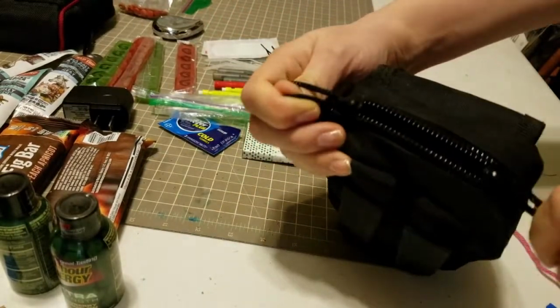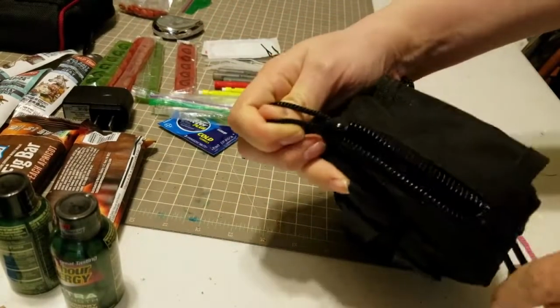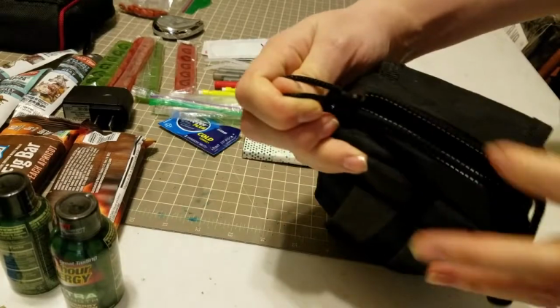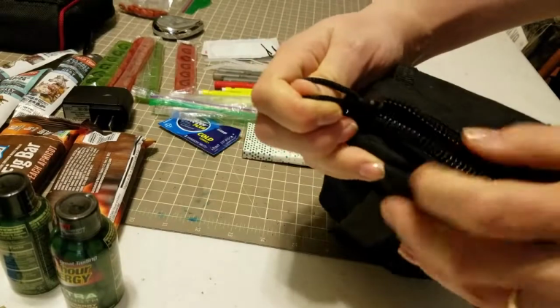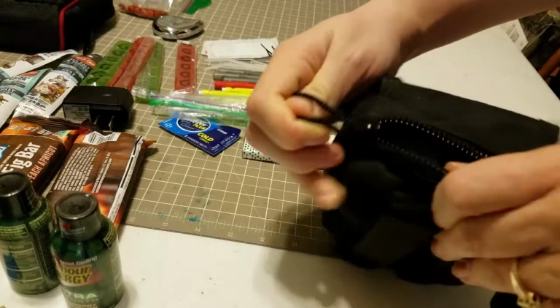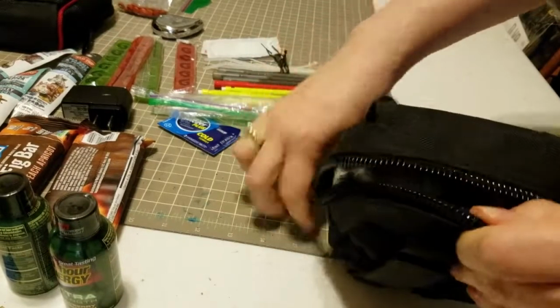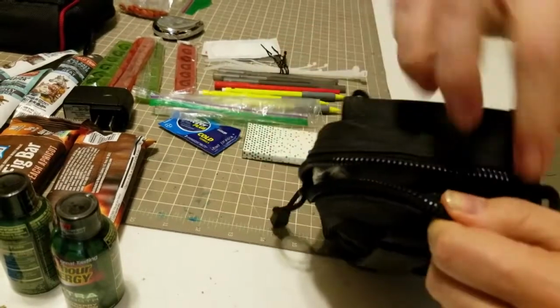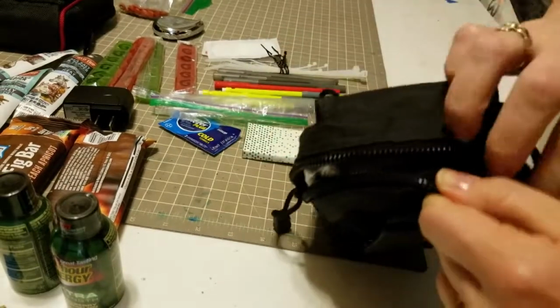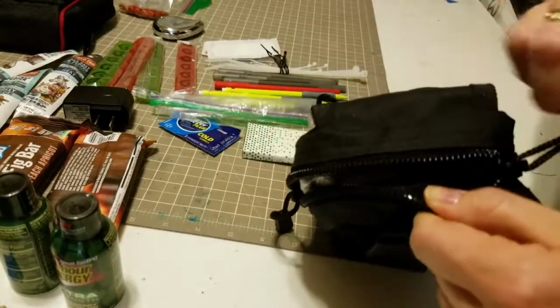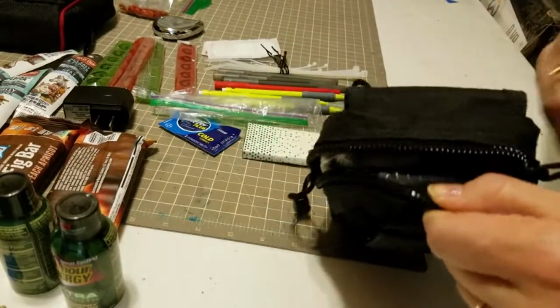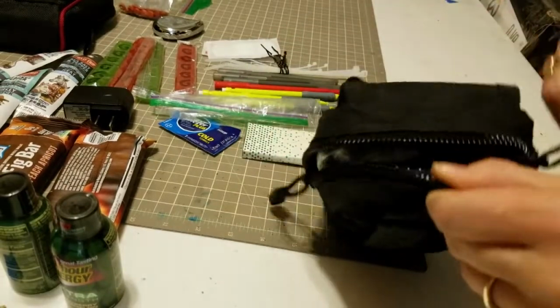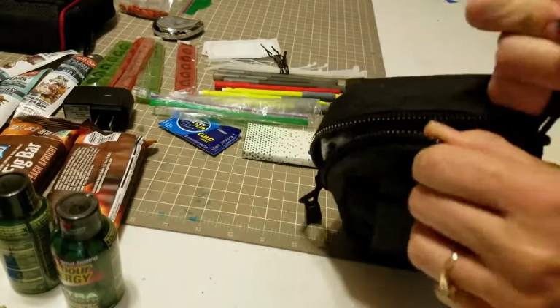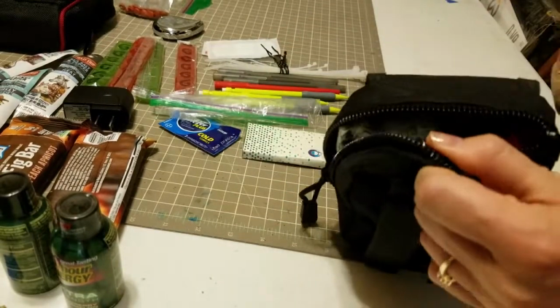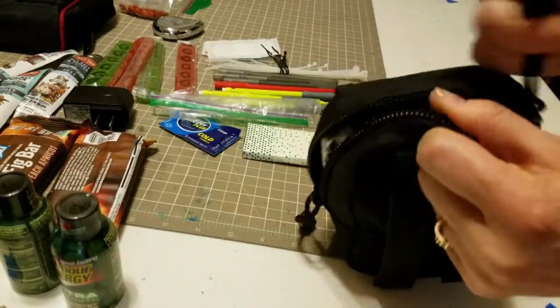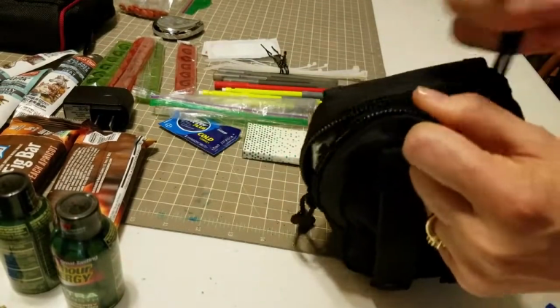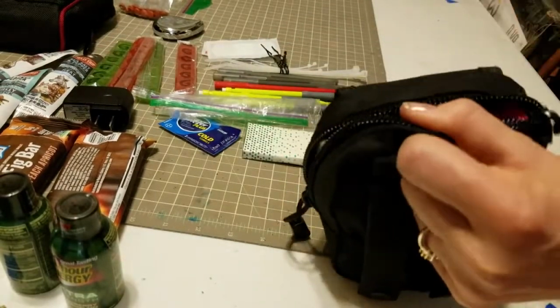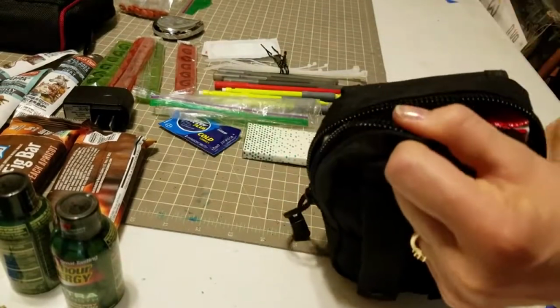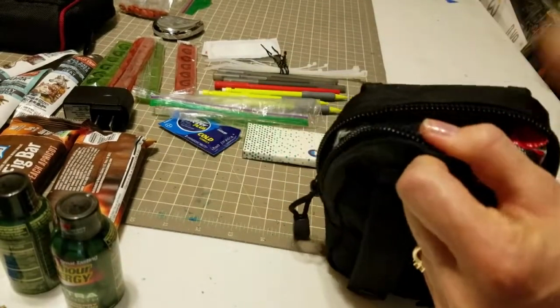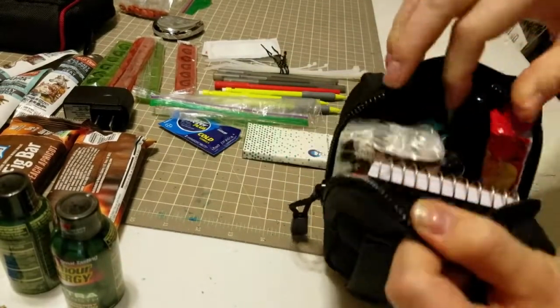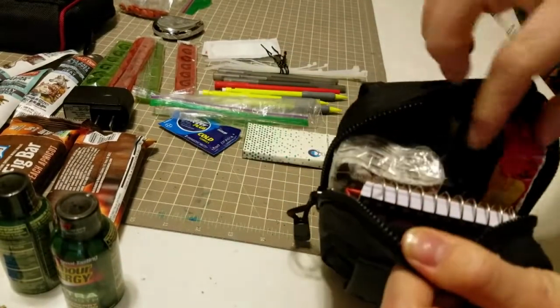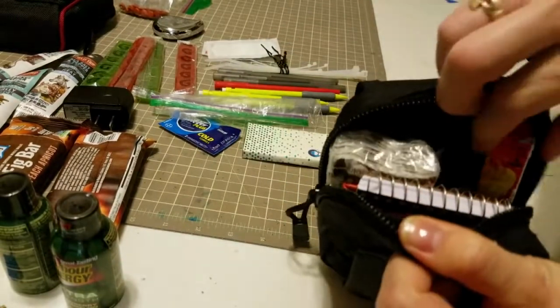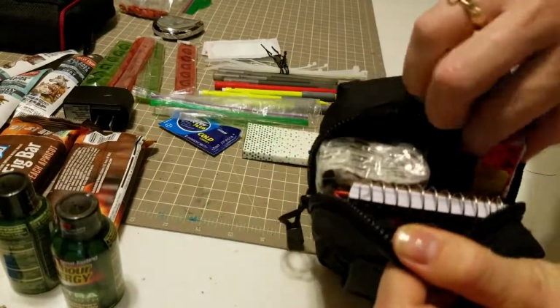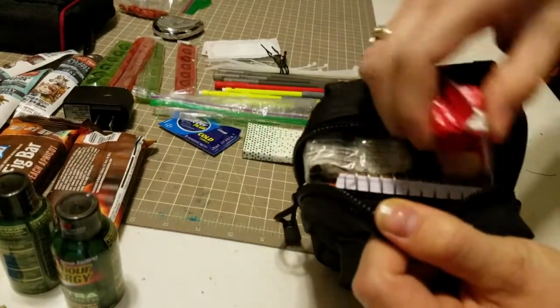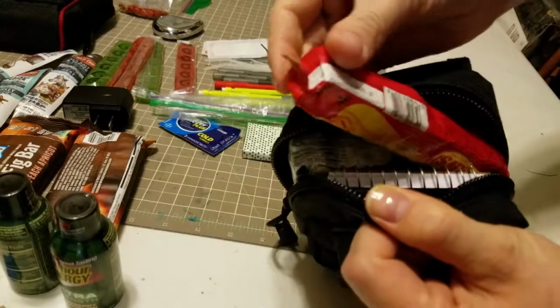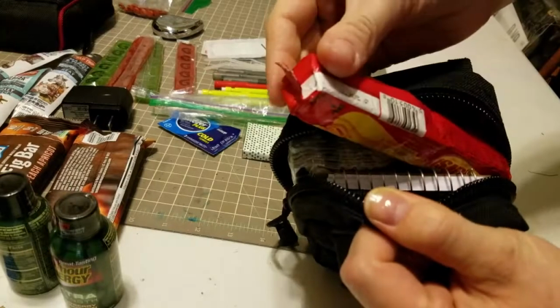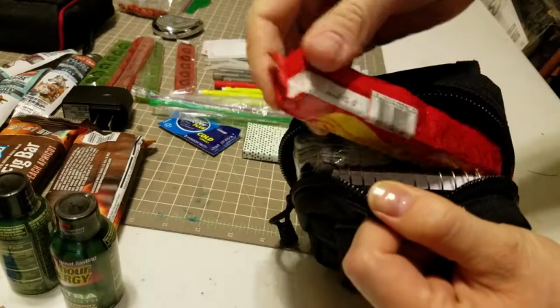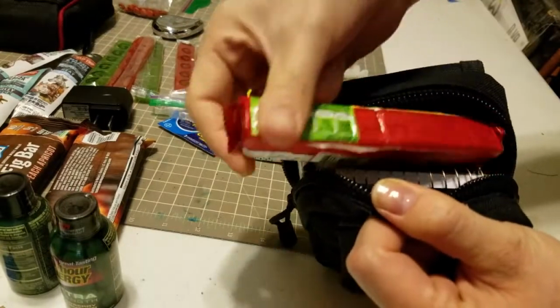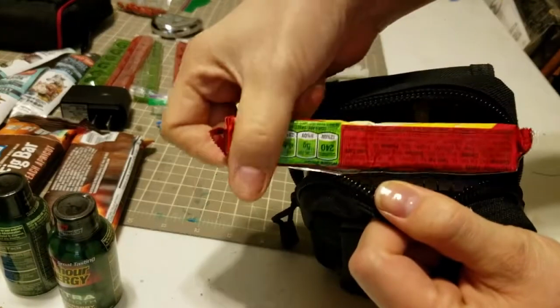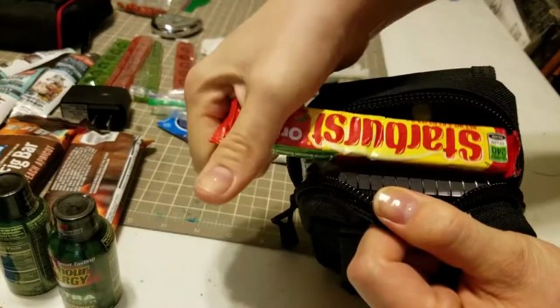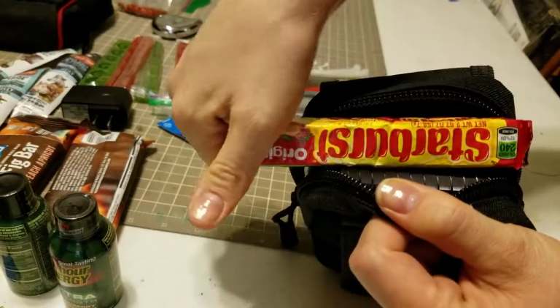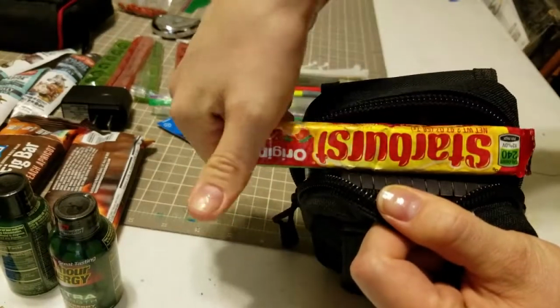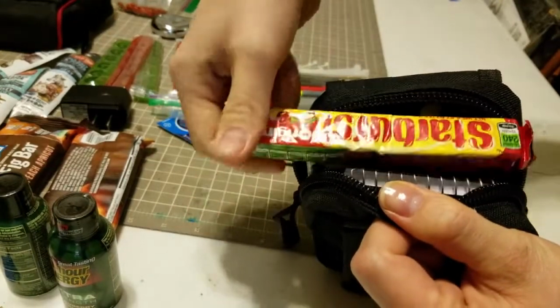Inside the pouch you'll see I'll pull out a thing of Starburst. That's the easiest thing to make a lot of people happy — it's easily shareable.